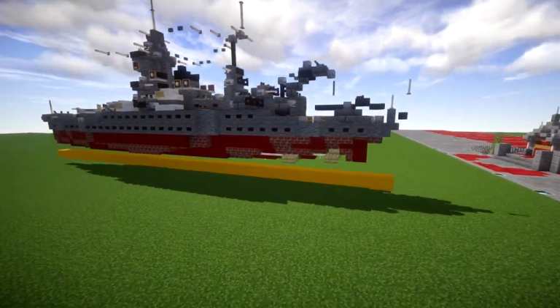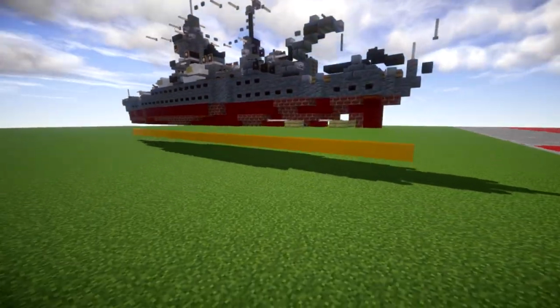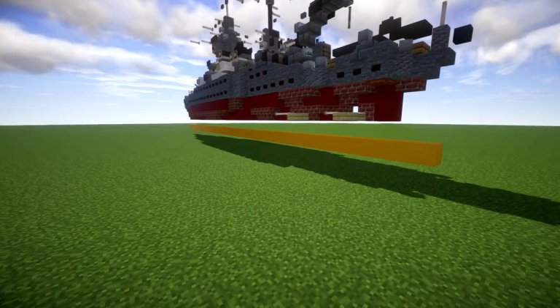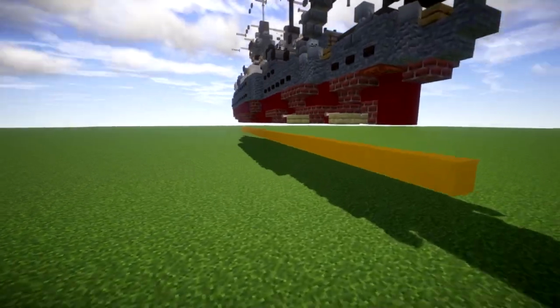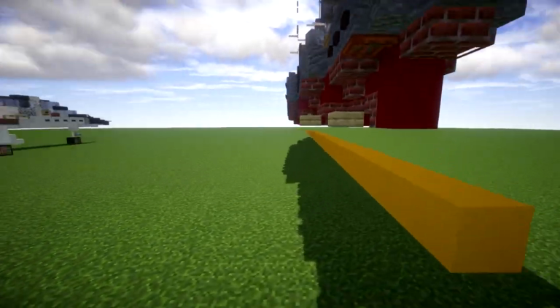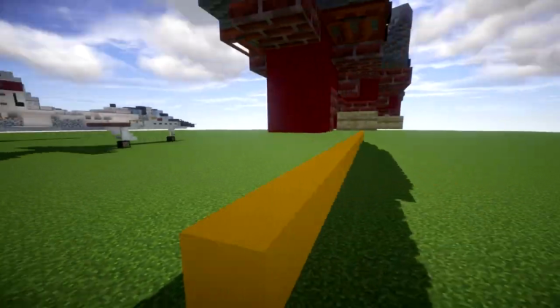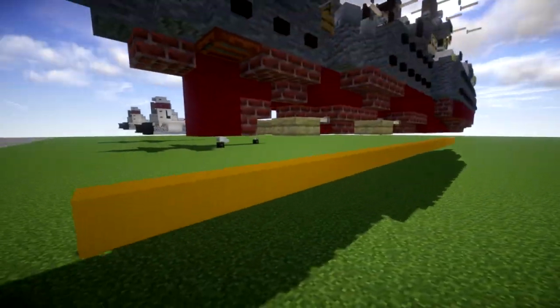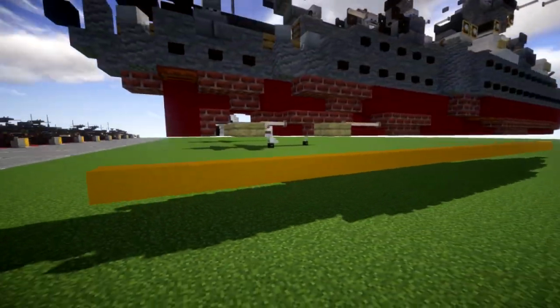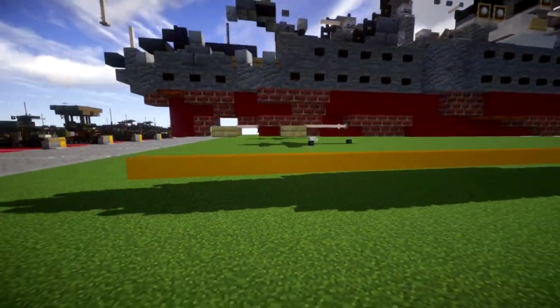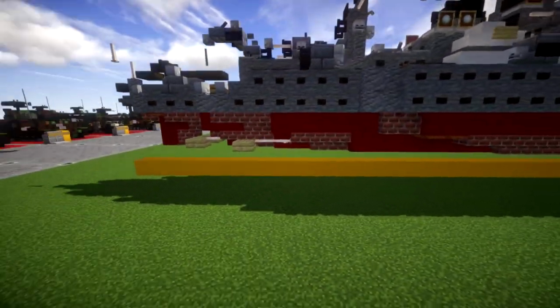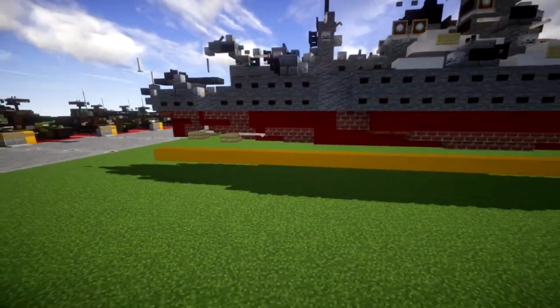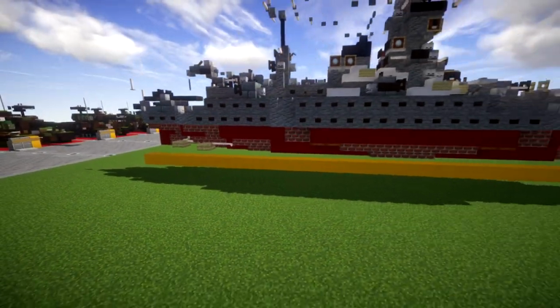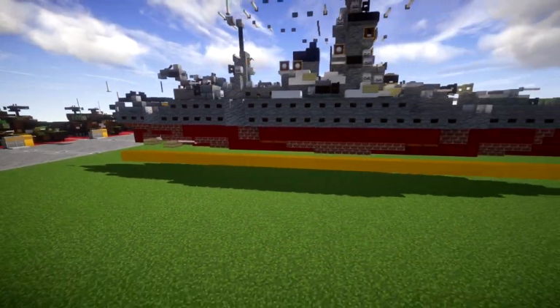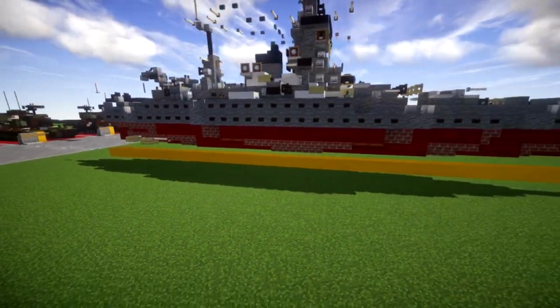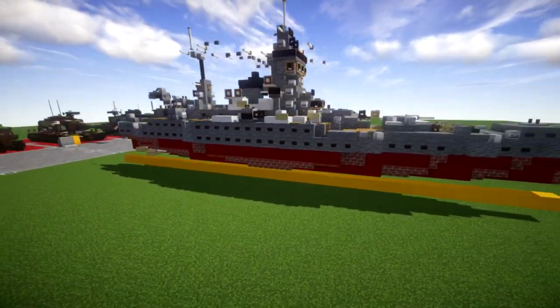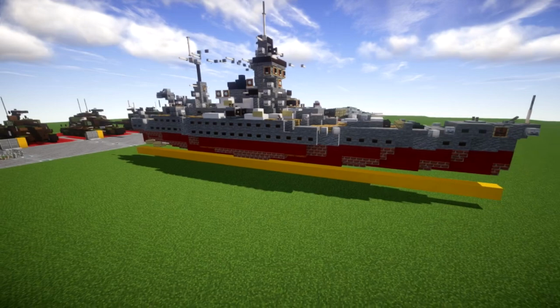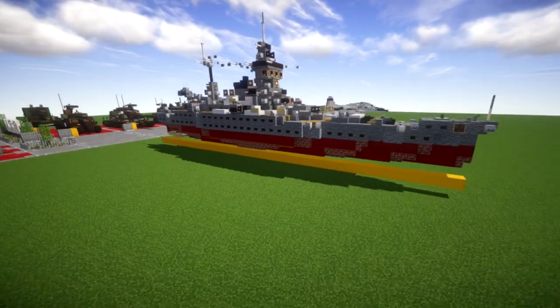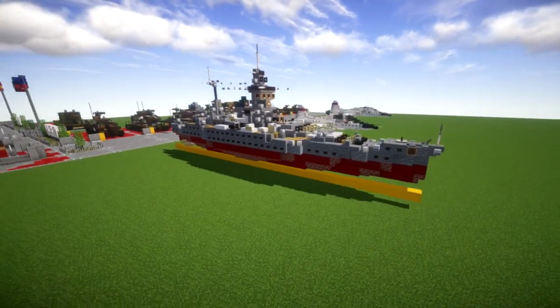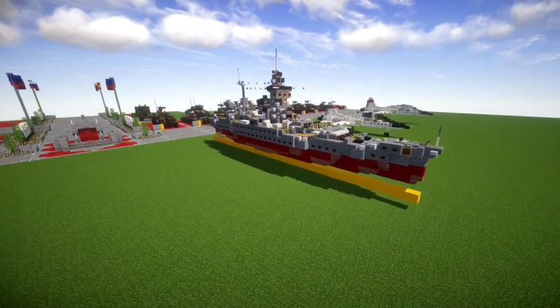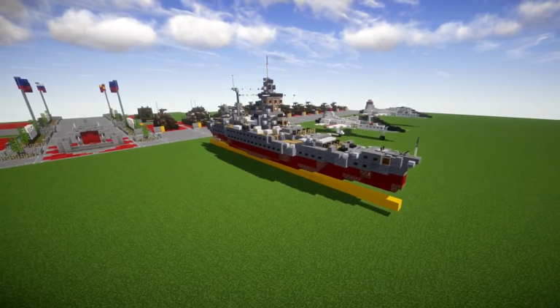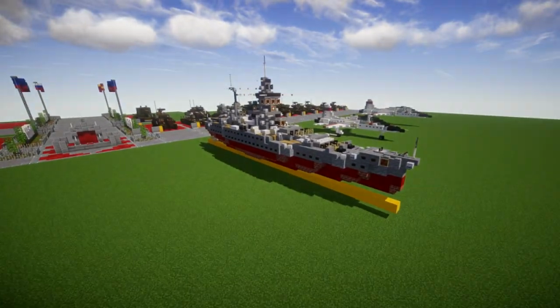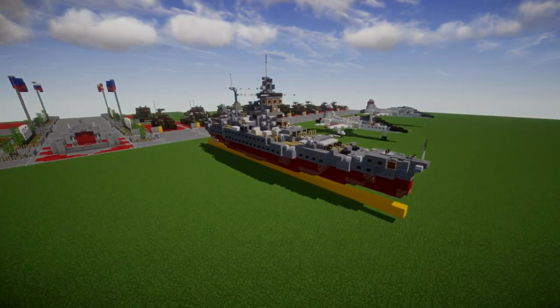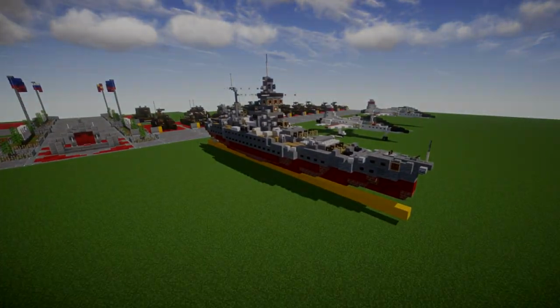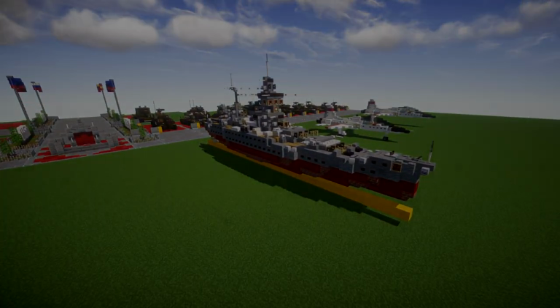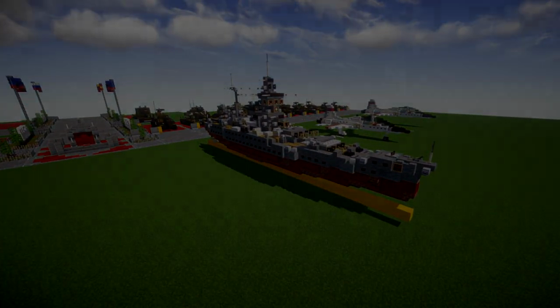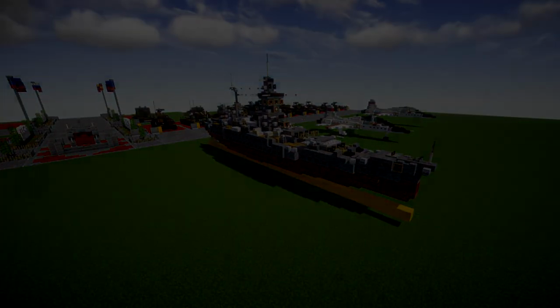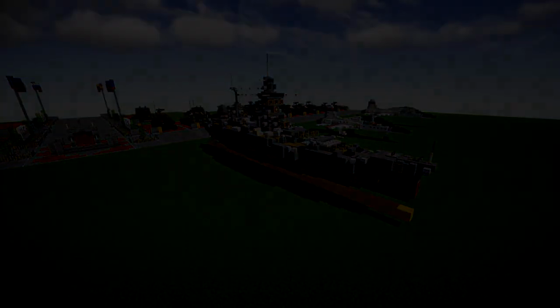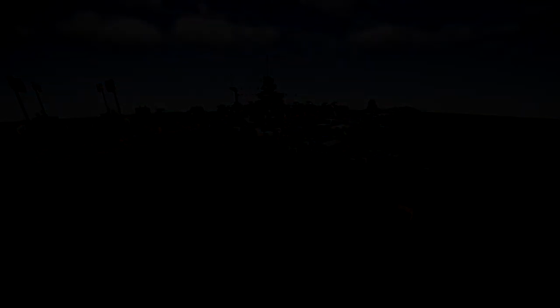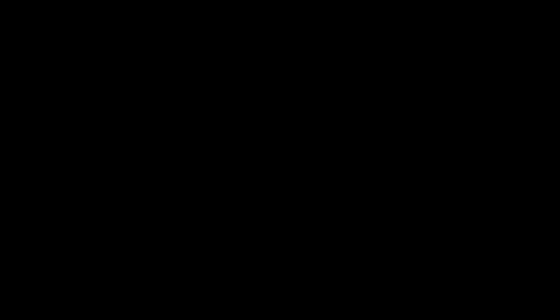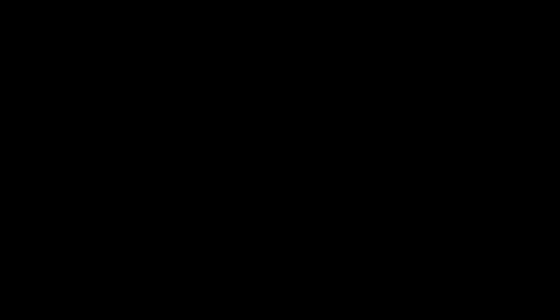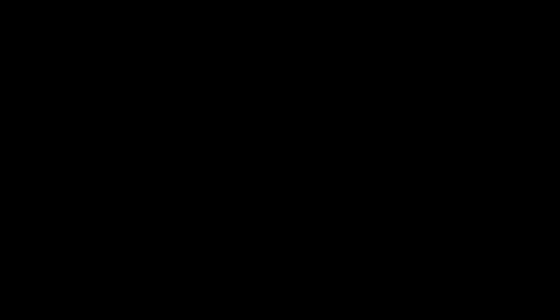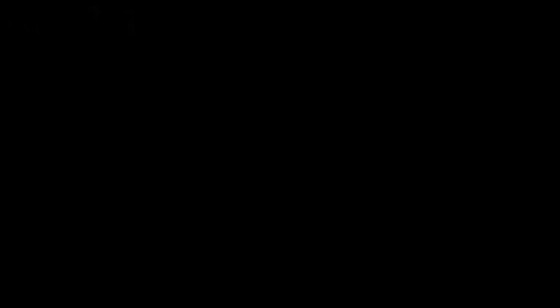You also have the props, rudder, and hull detail on the bottom. Anyway, that's the overview of the French battleship Dunkirk — let's move into the tutorial beginning with our first layer.